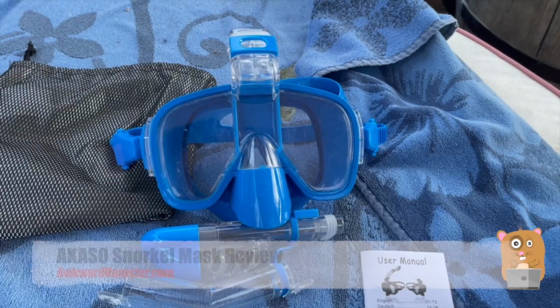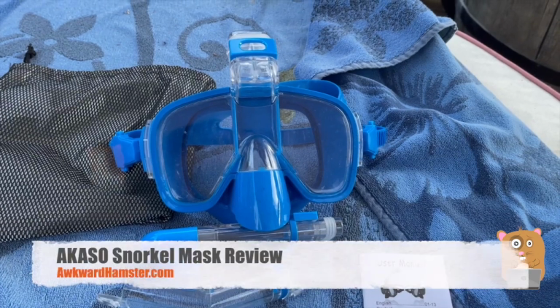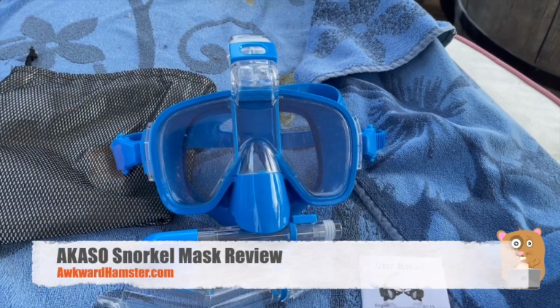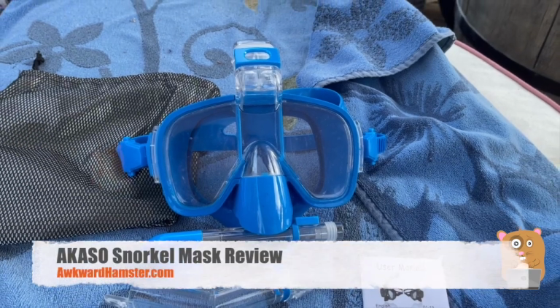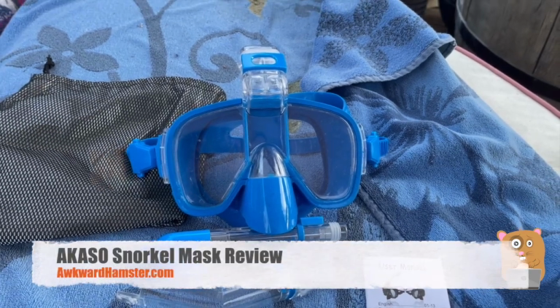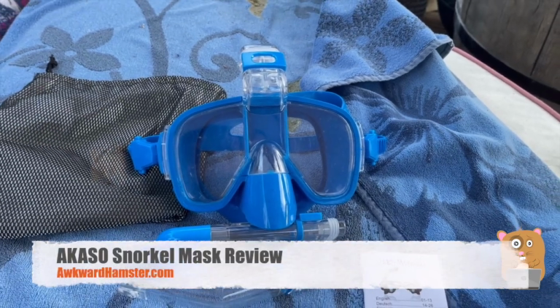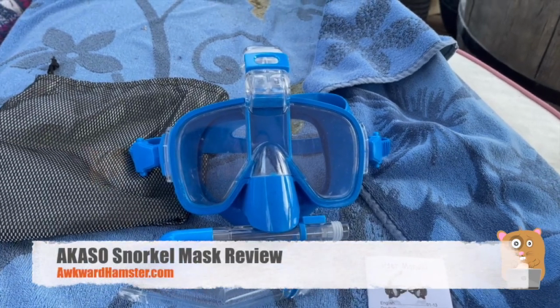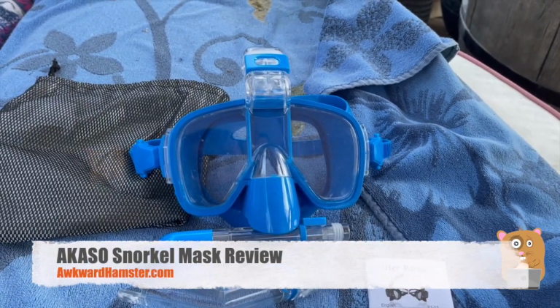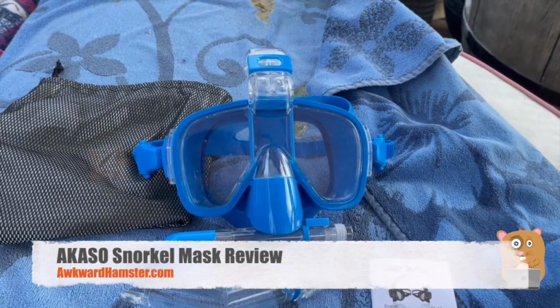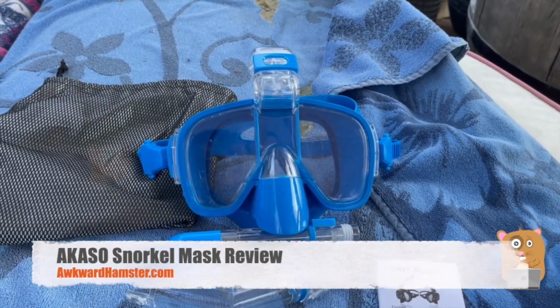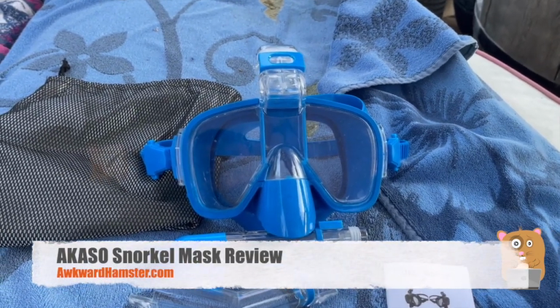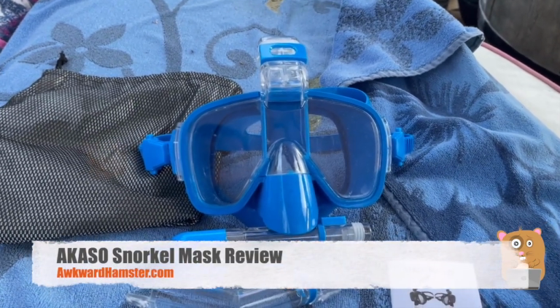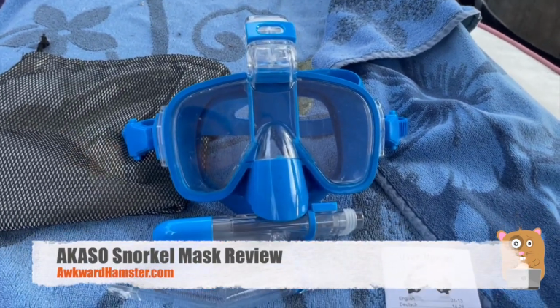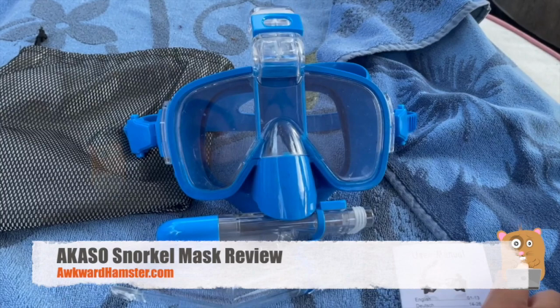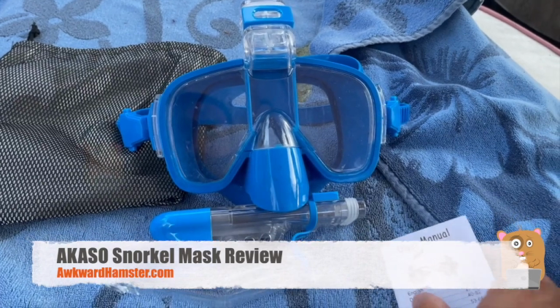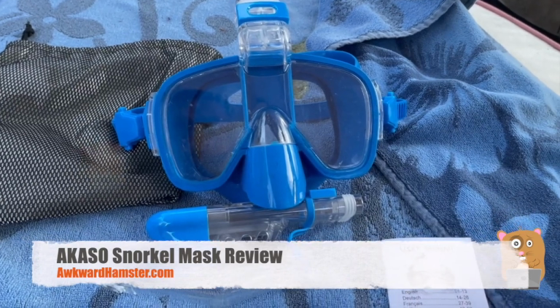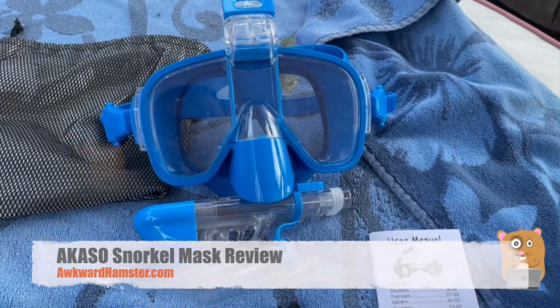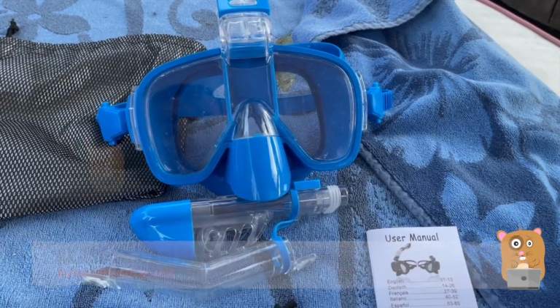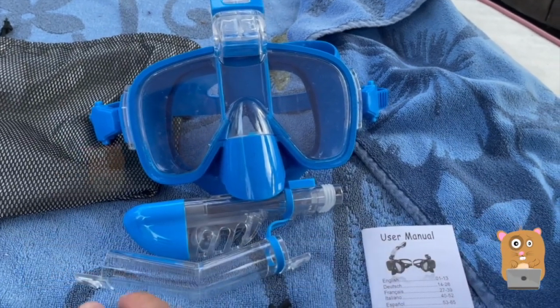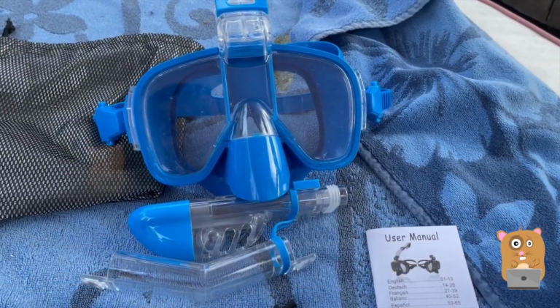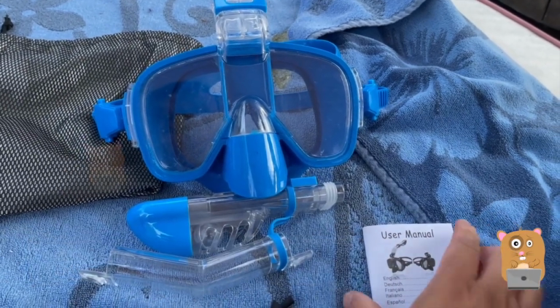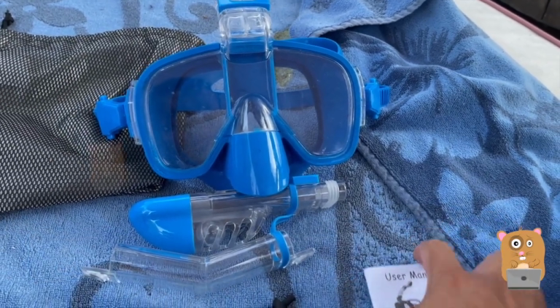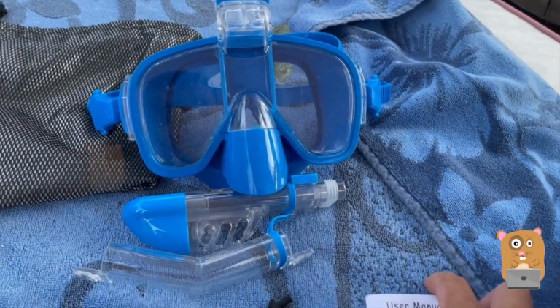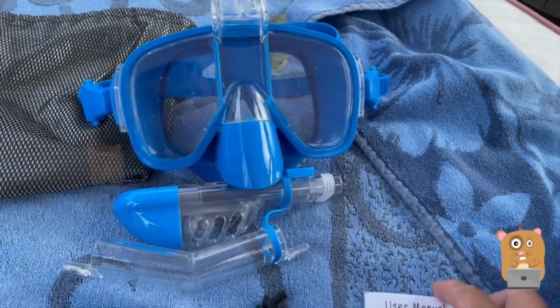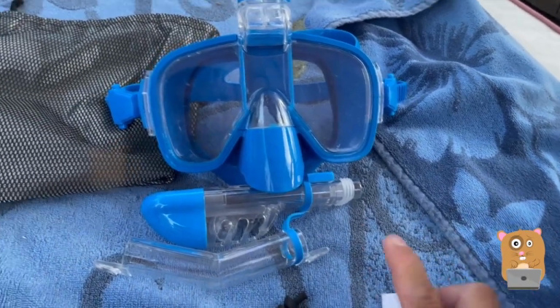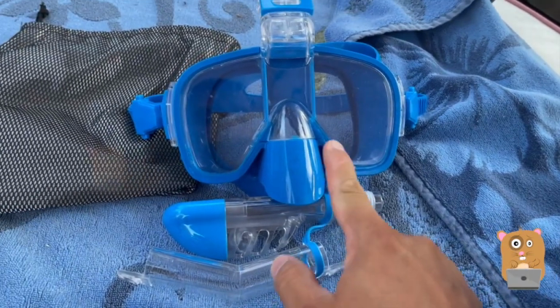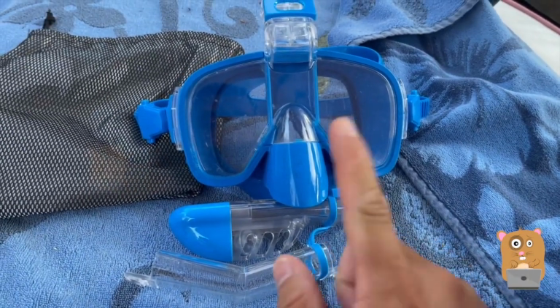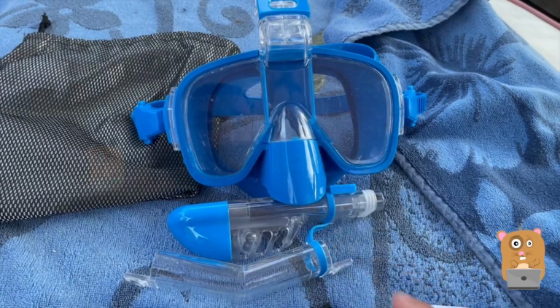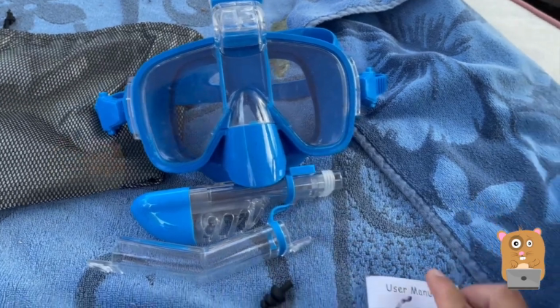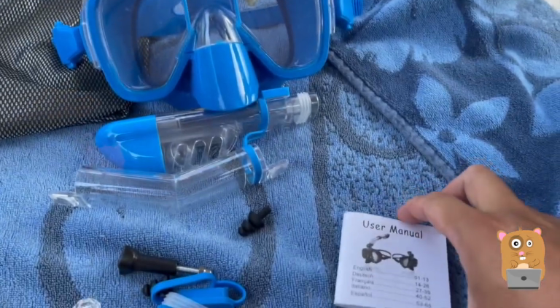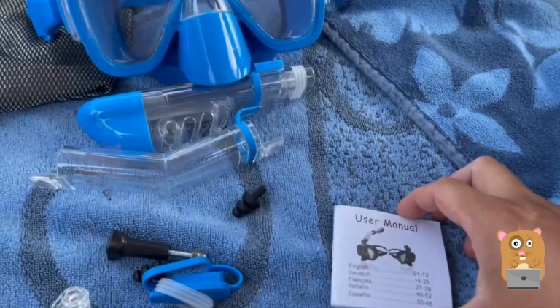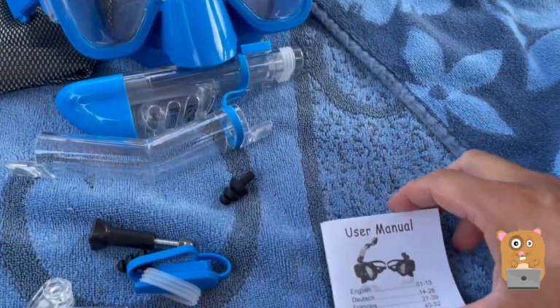Hi, welcome to Aquarnamster. Today I'll be reviewing this Akaso snorkeling mask. It's not a full face one — it's just half, because it covers the eyes and the nose but not the mouth.